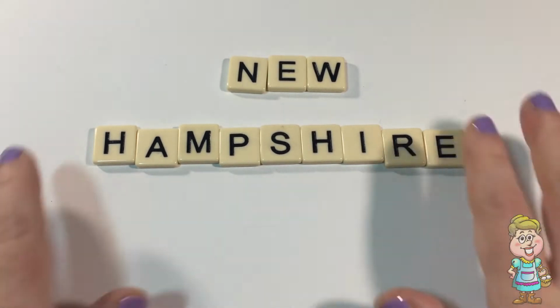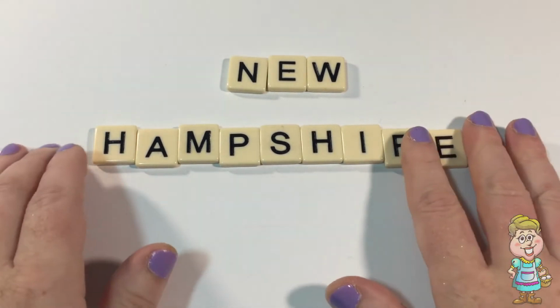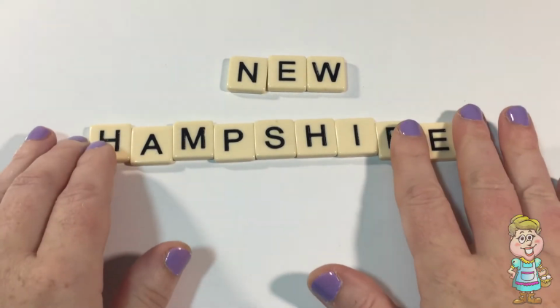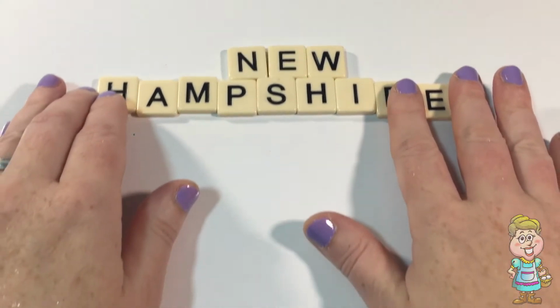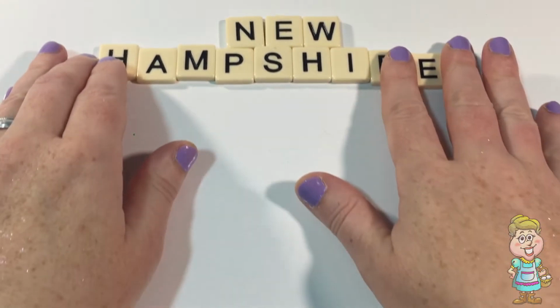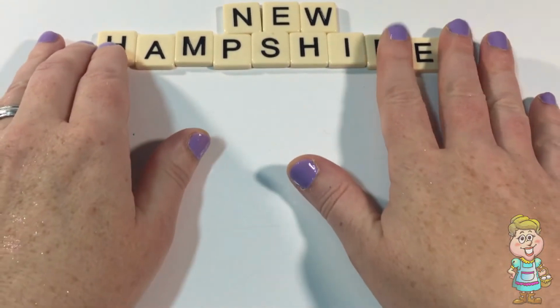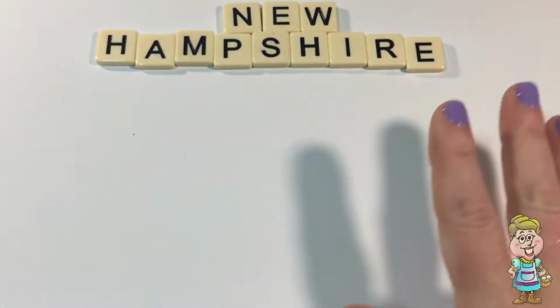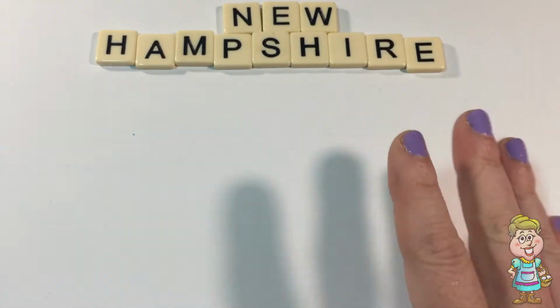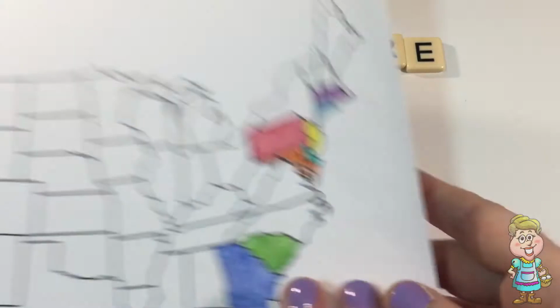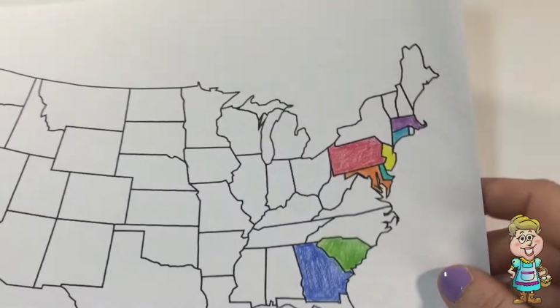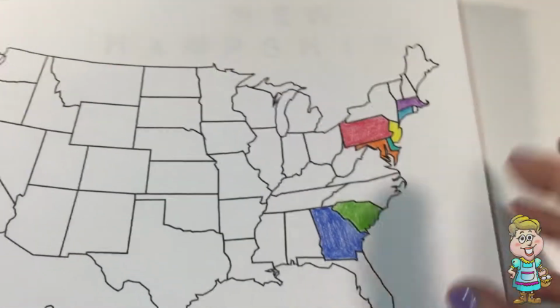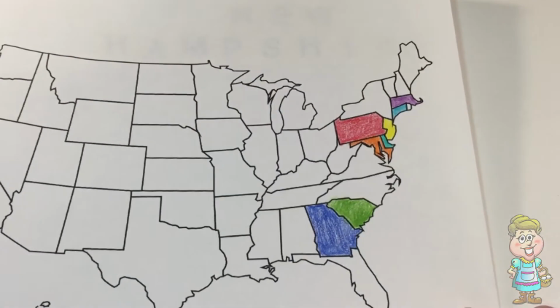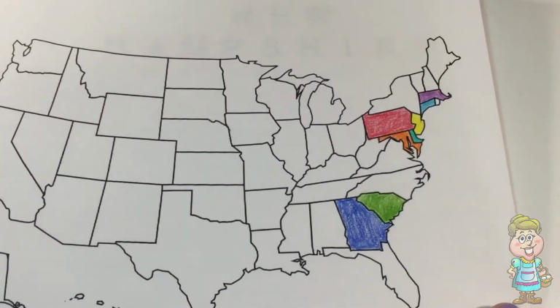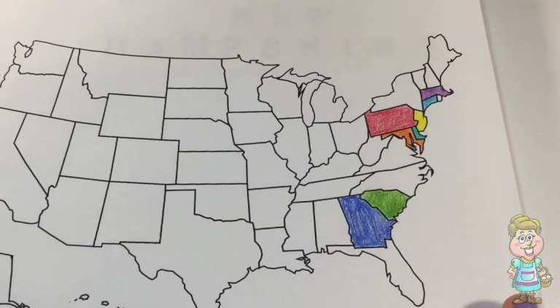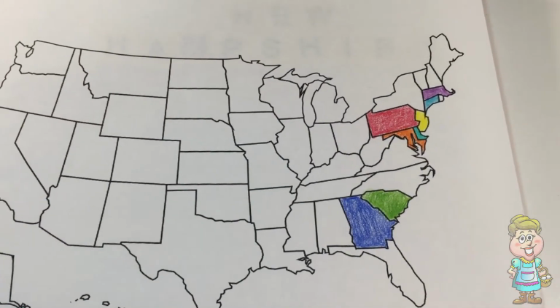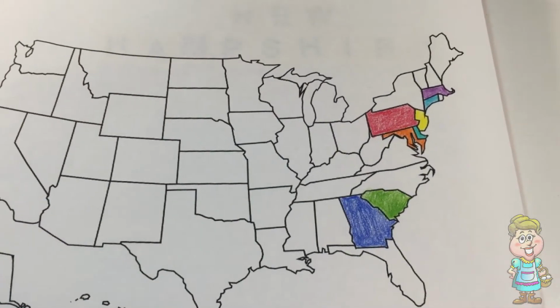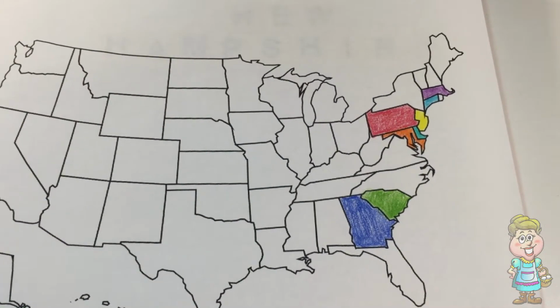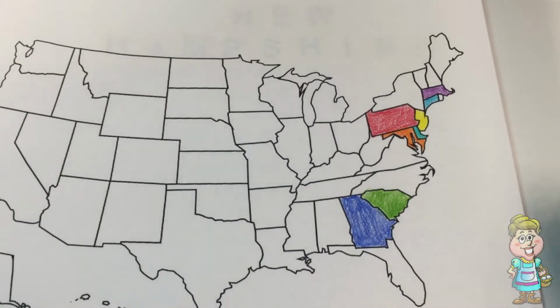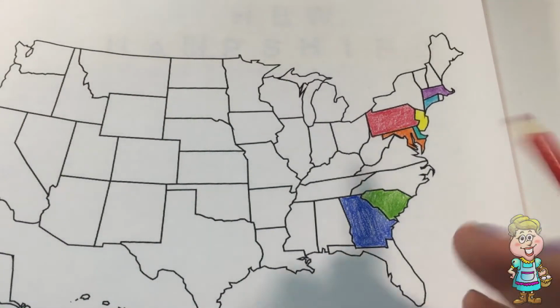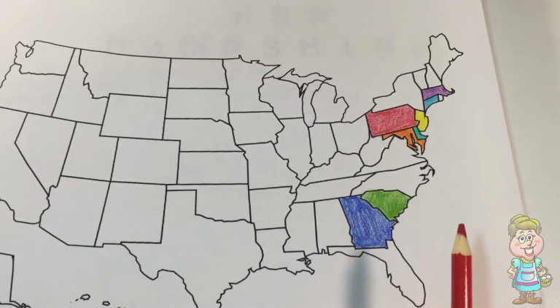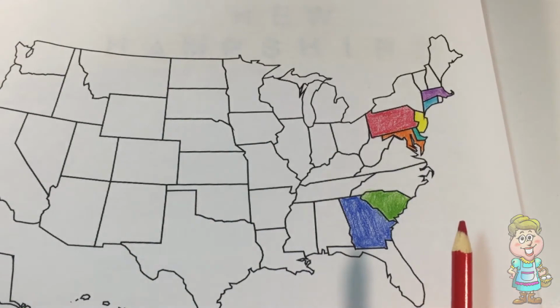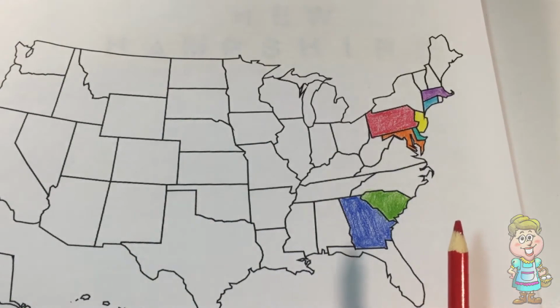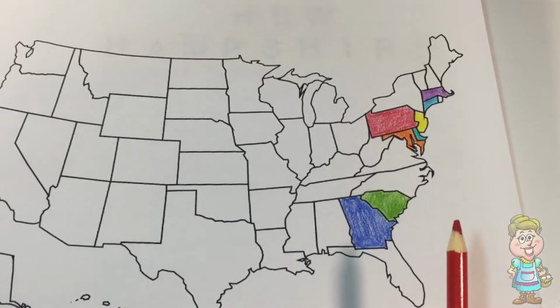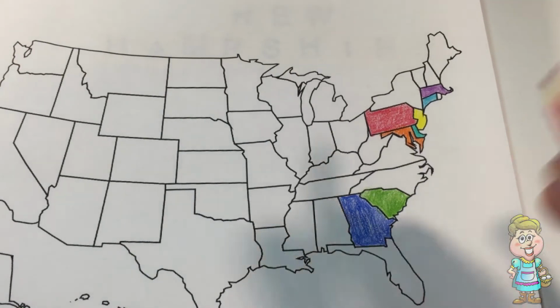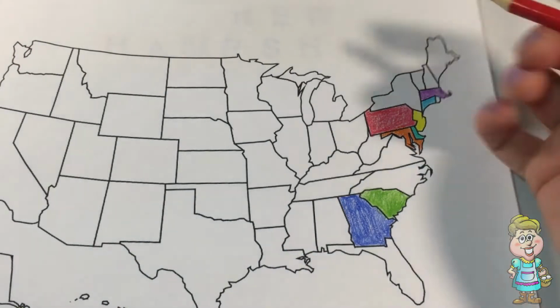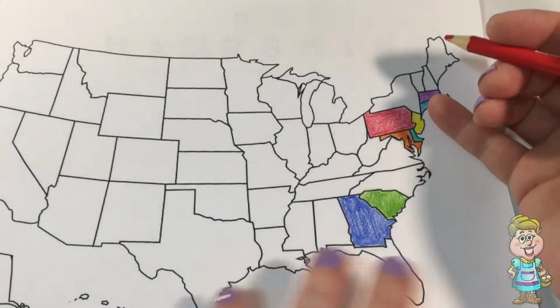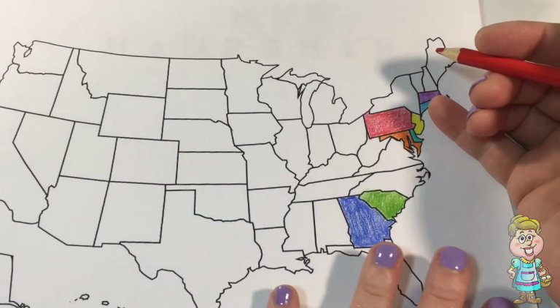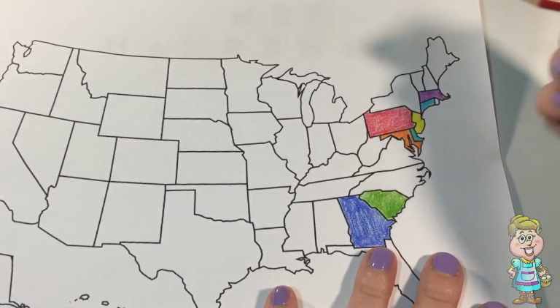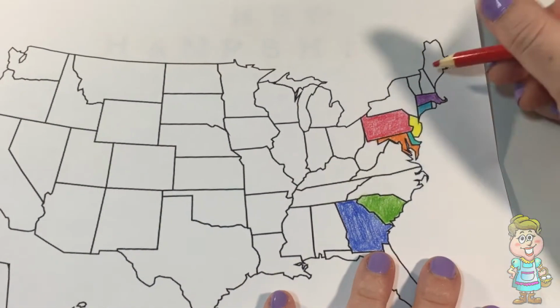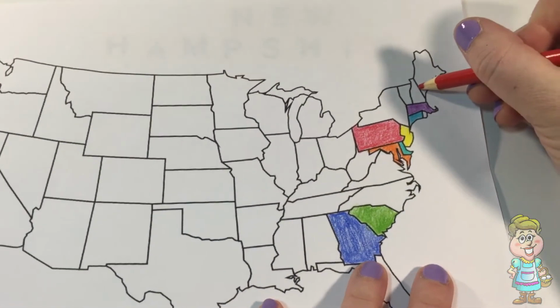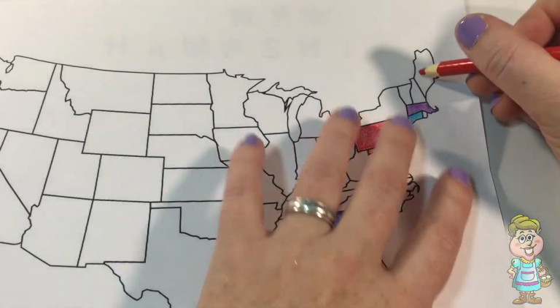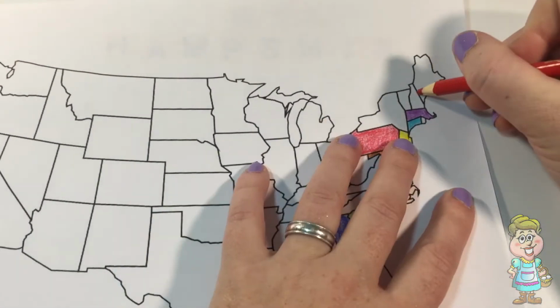Let's see if we can find it on our map here. You know where New Hampshire is? Right here.